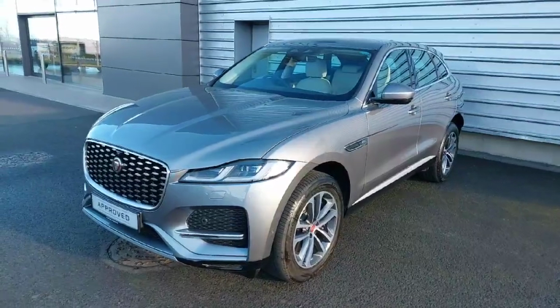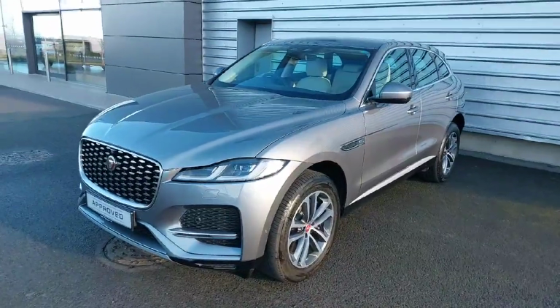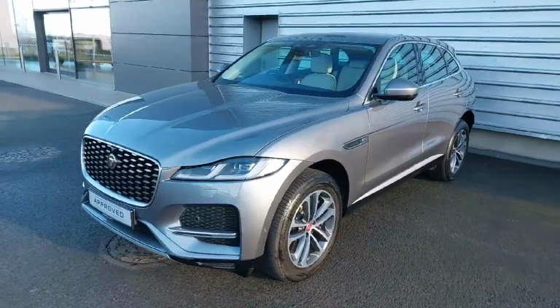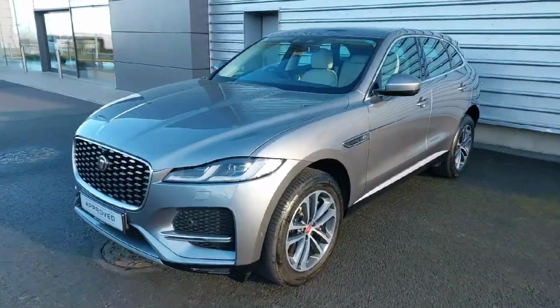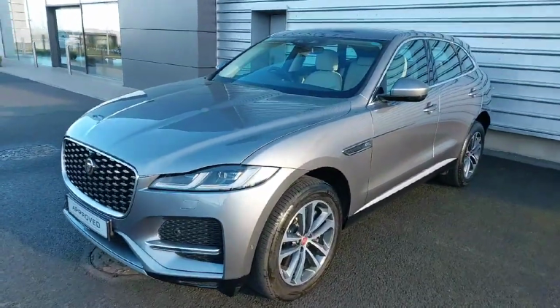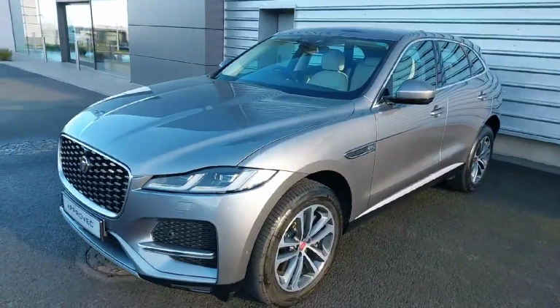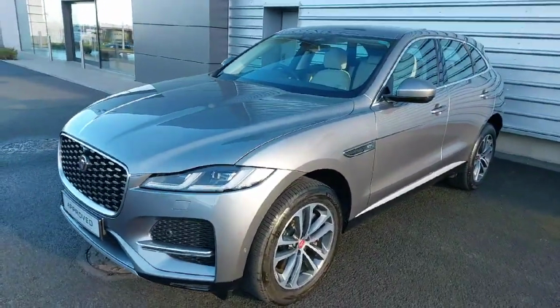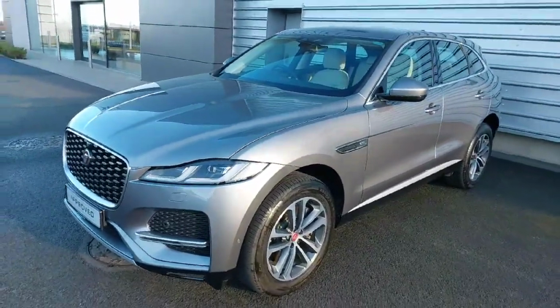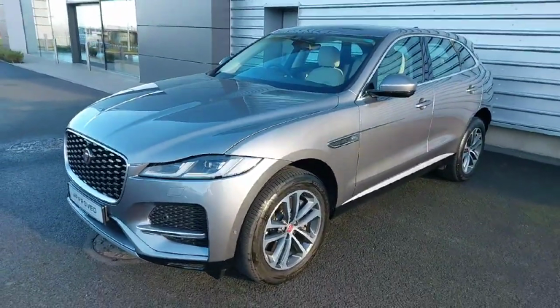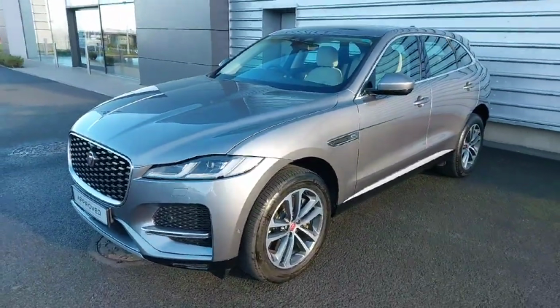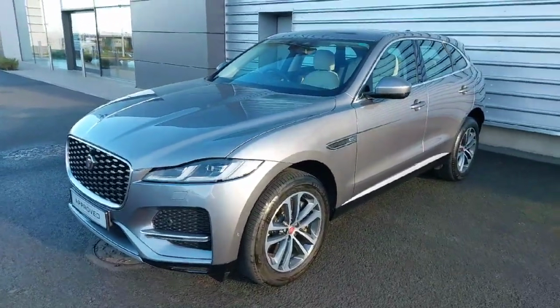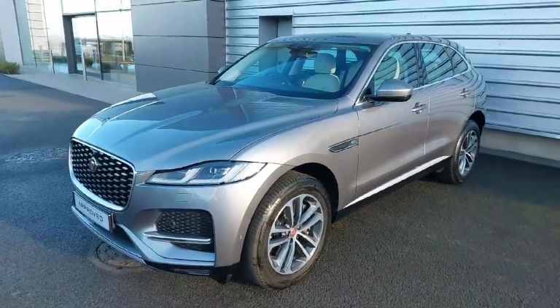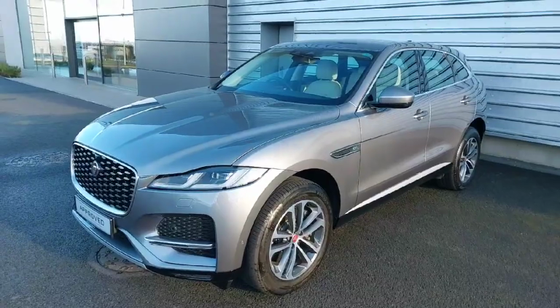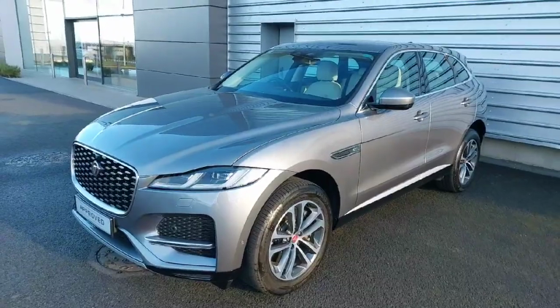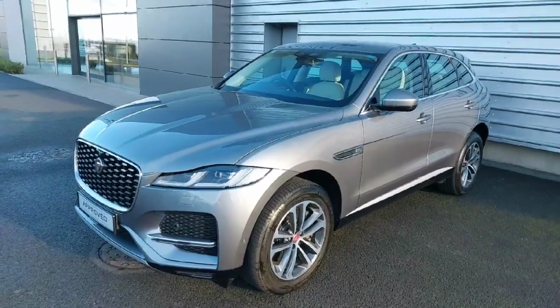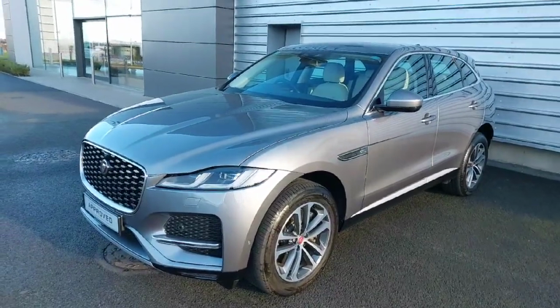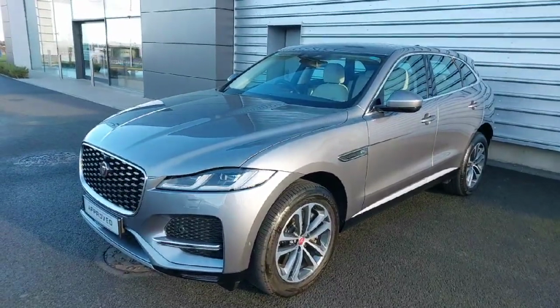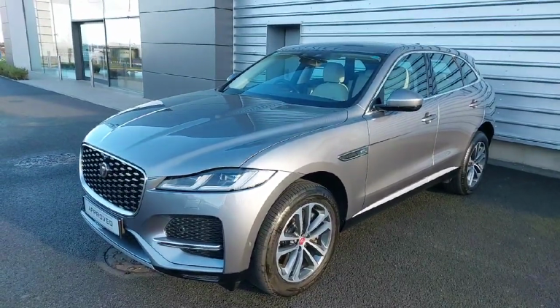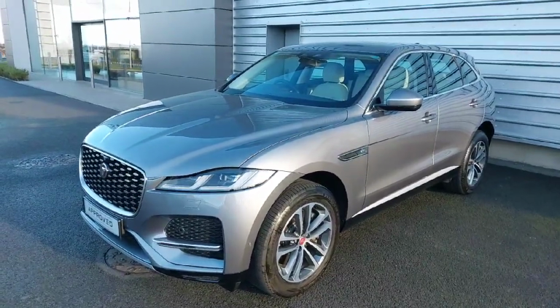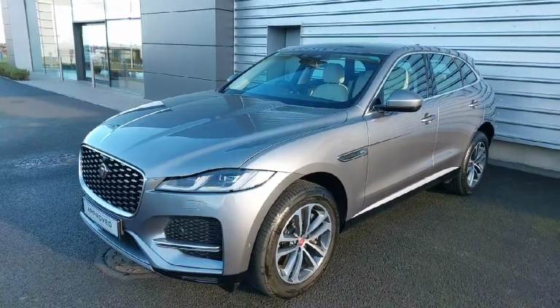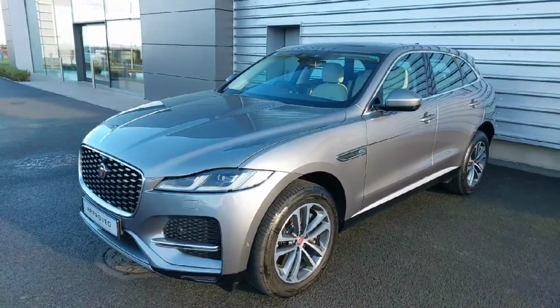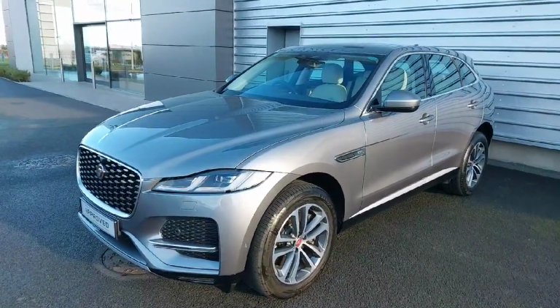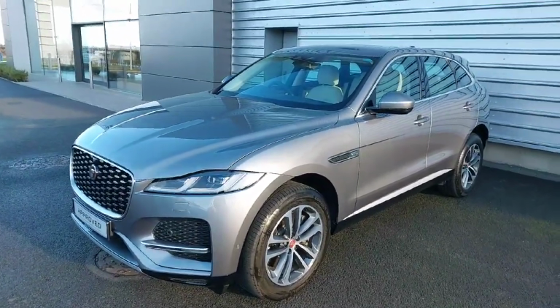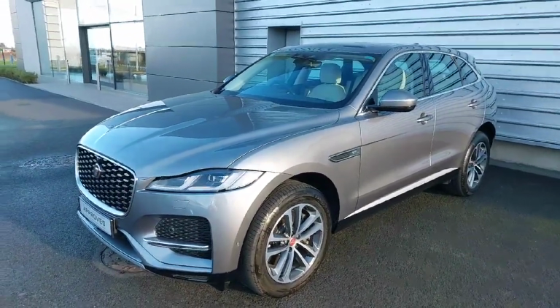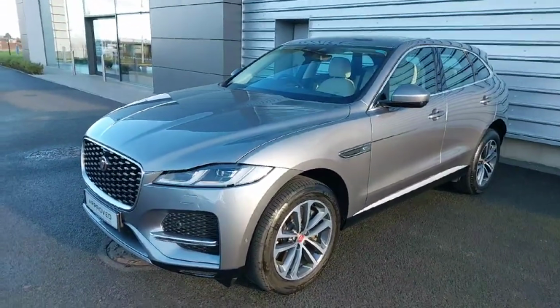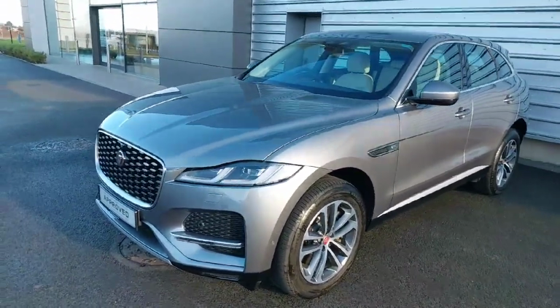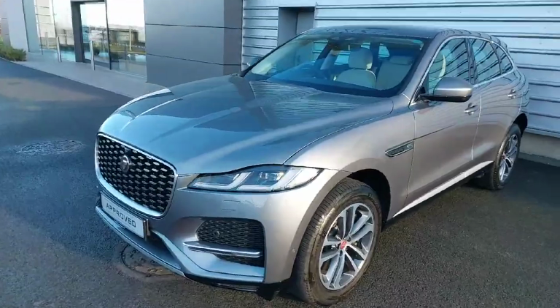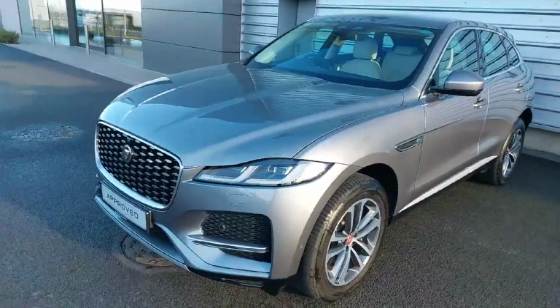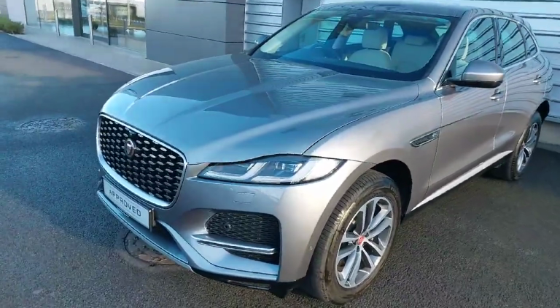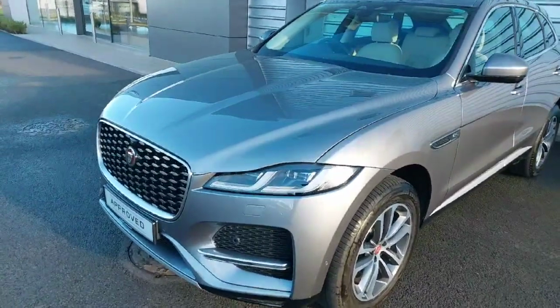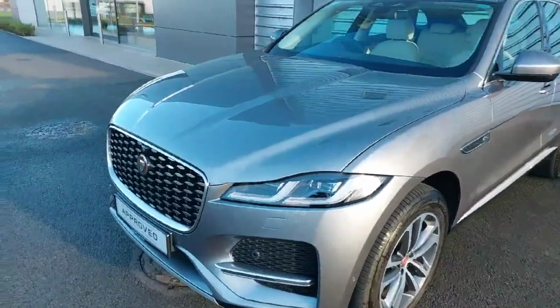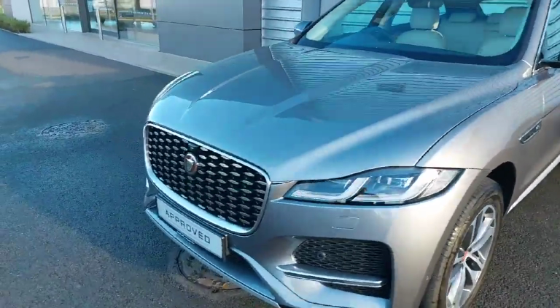Hello, you're very welcome to Joe Duffy Jaguar. Today we have a 2021 Jaguar F-Pace hybrid. This is a two-liter petrol plug-in hybrid finished in Iger gray metallic. Brake horsepower is 400.